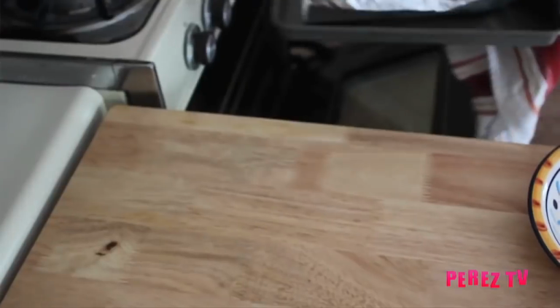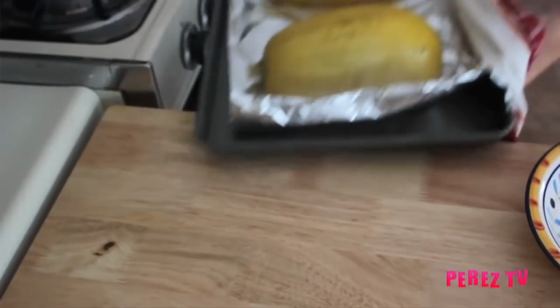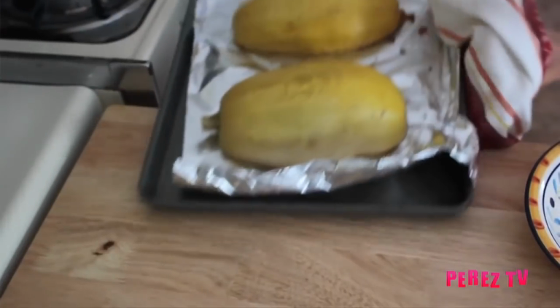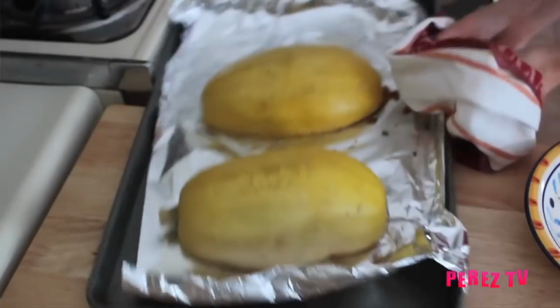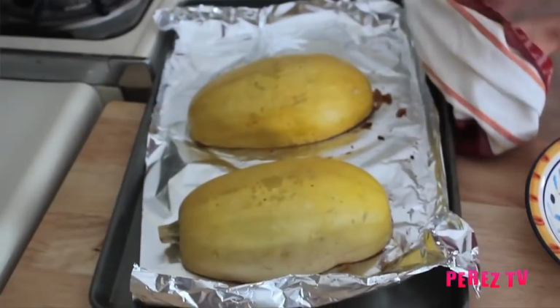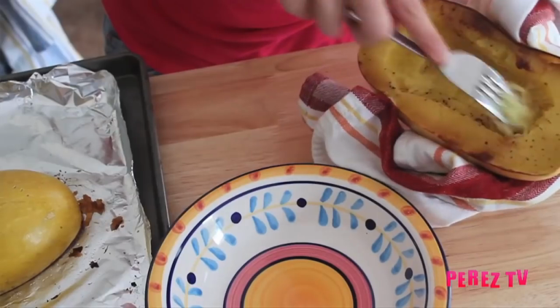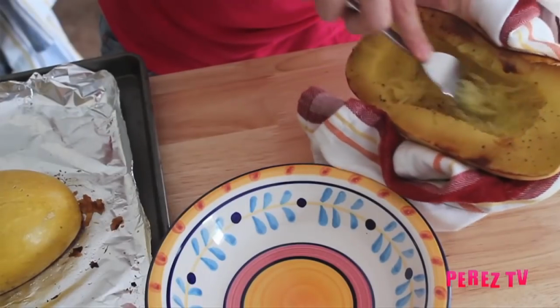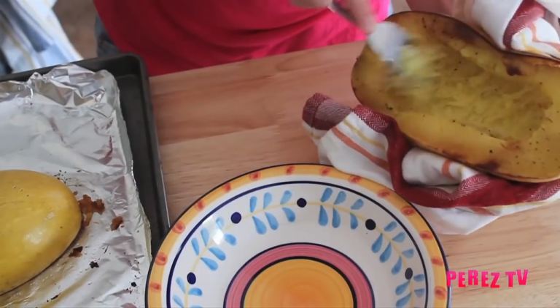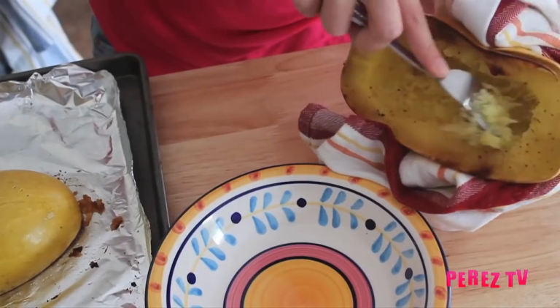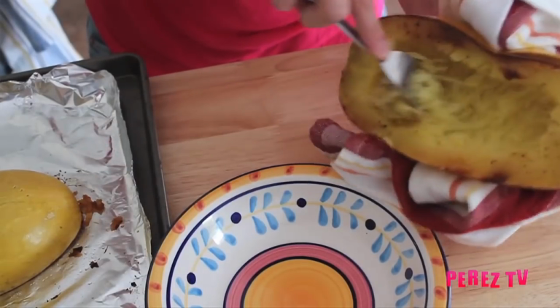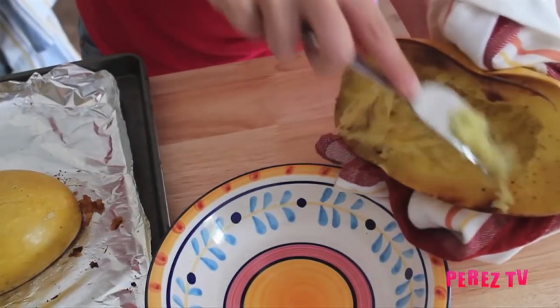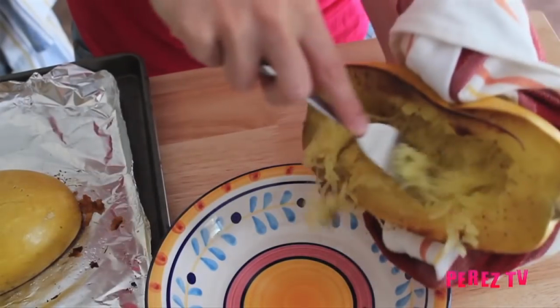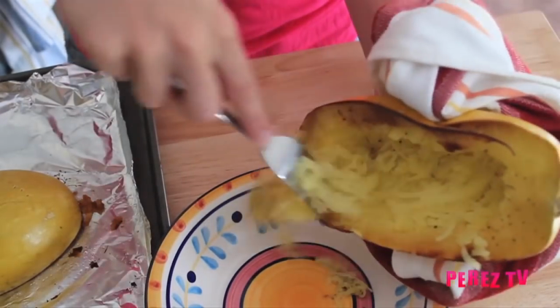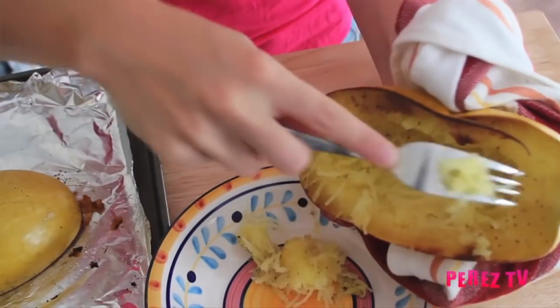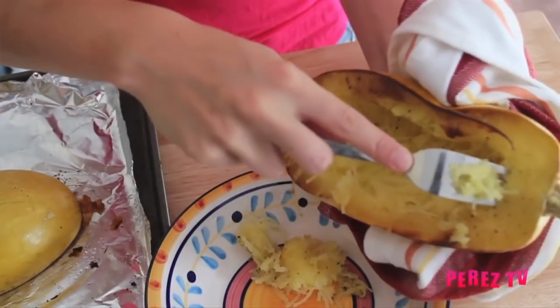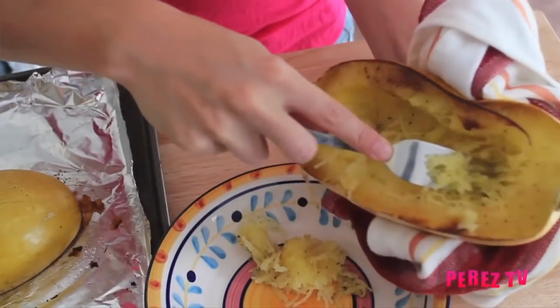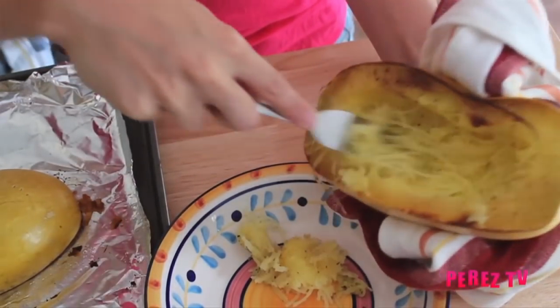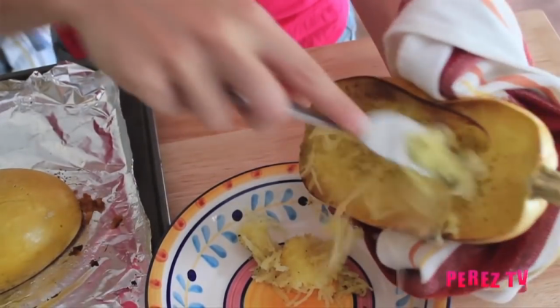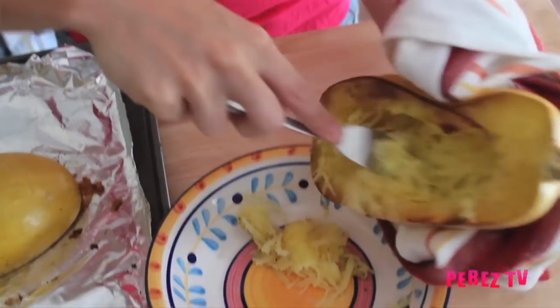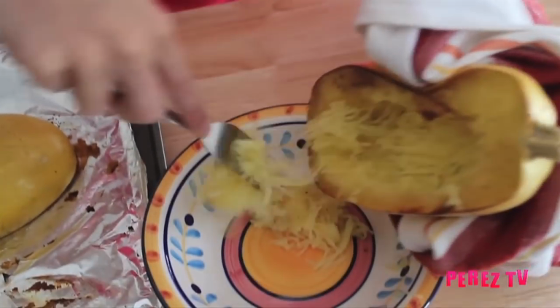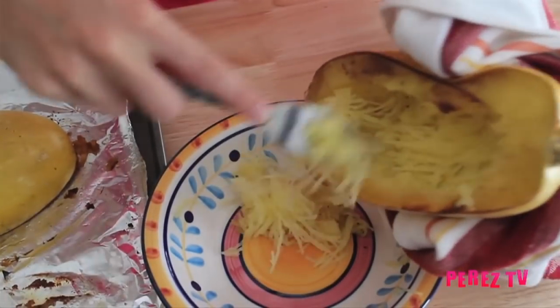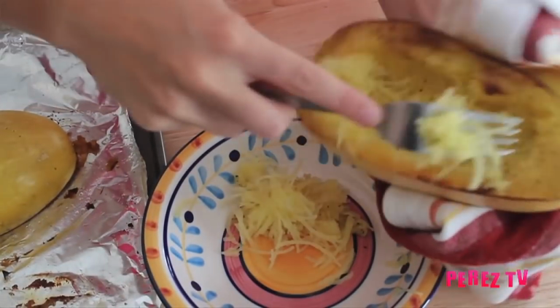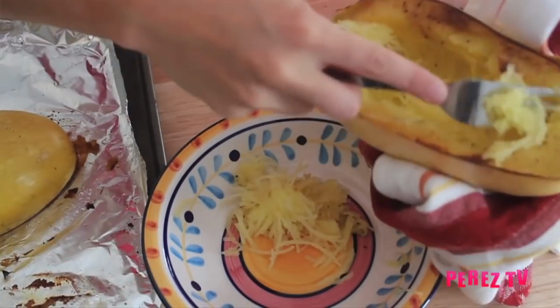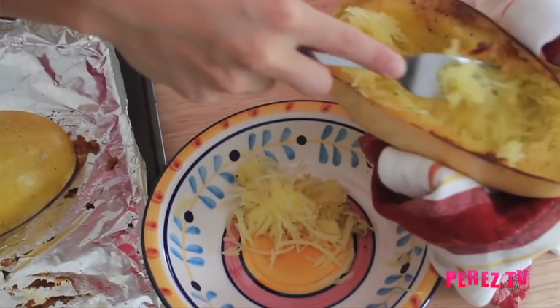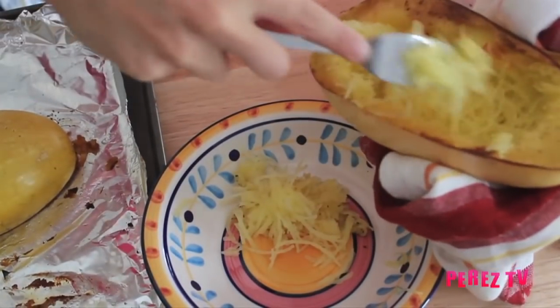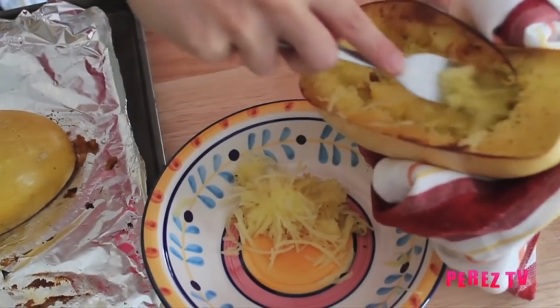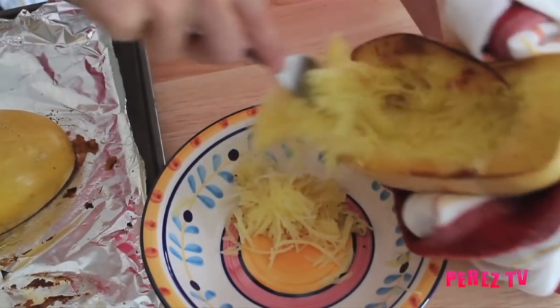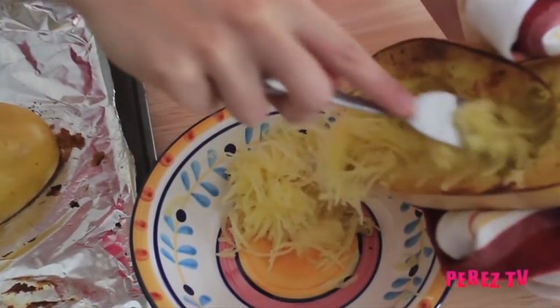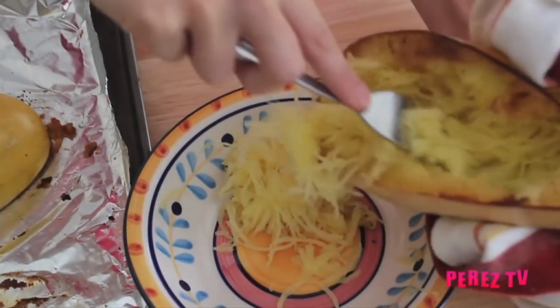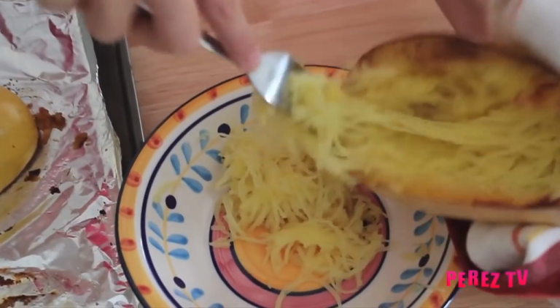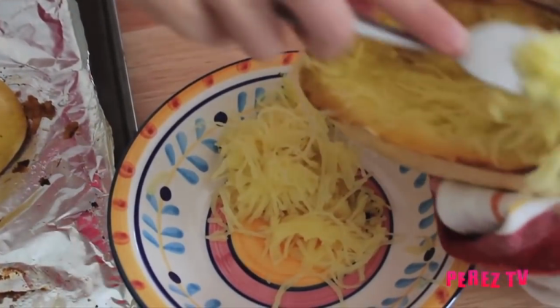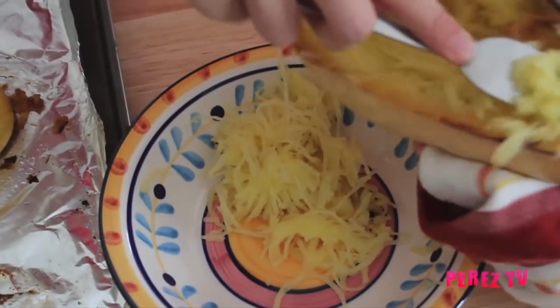Once our spaghetti squash is fully tender and we take it out of the oven we're going to be letting it cool for just a couple minutes. Then carefully holding it in a towel we're going to be using a fork to scoop out the inside flesh.